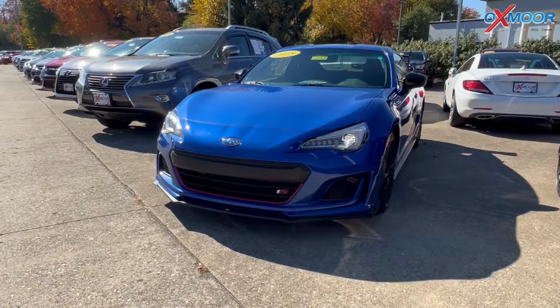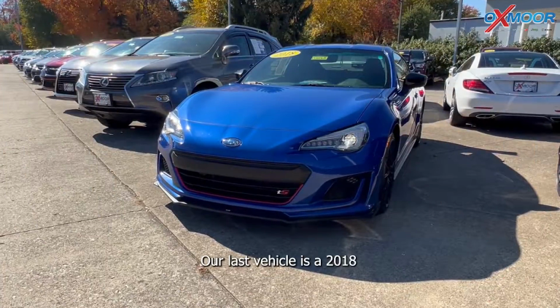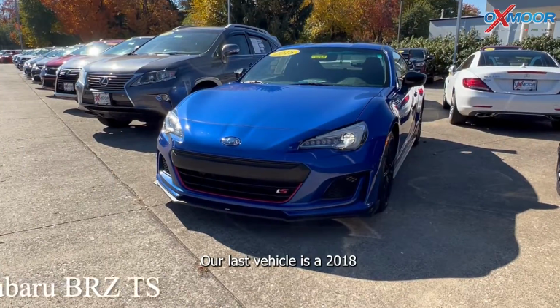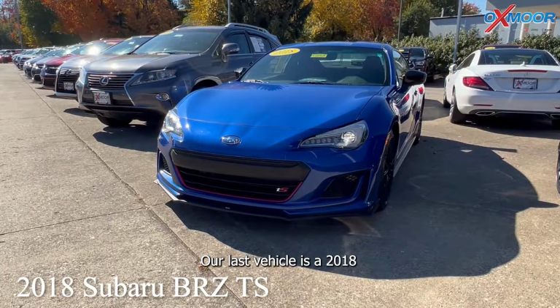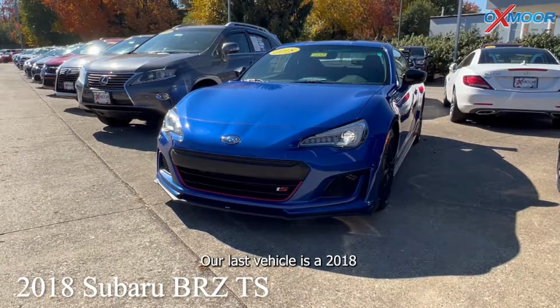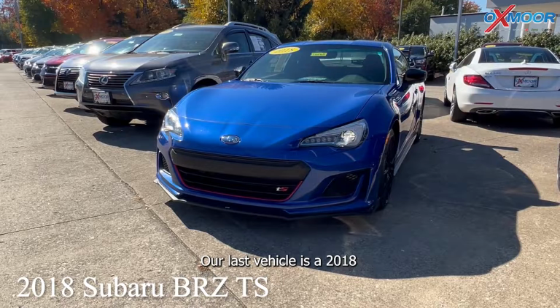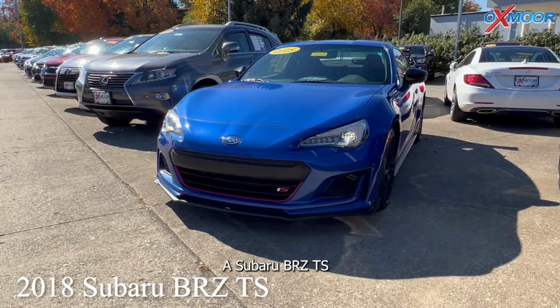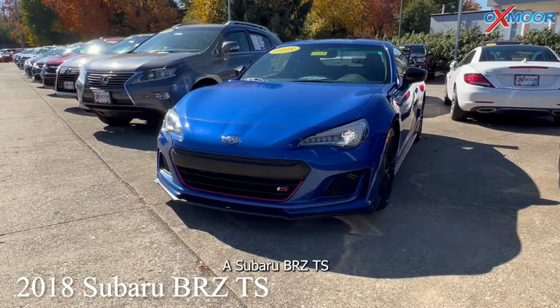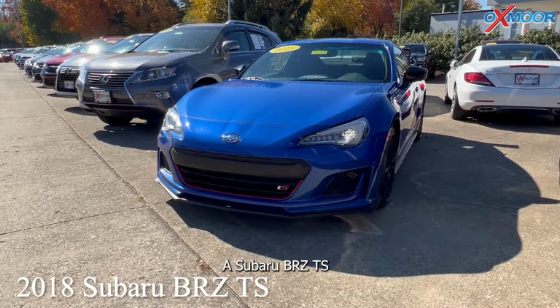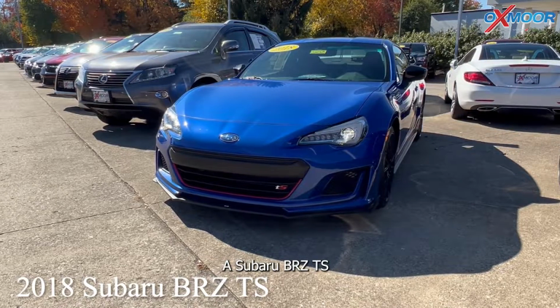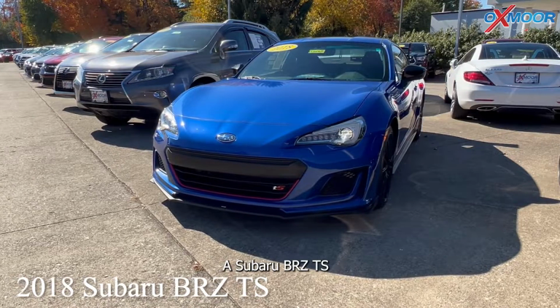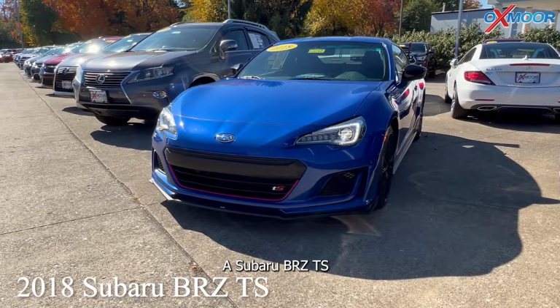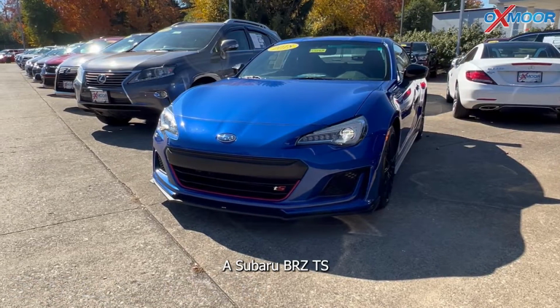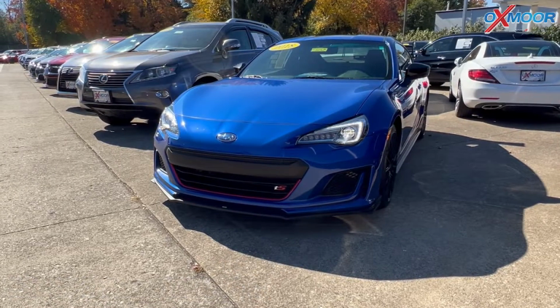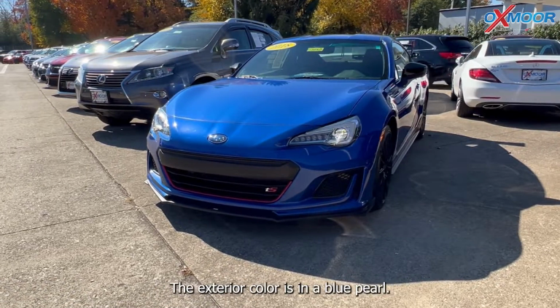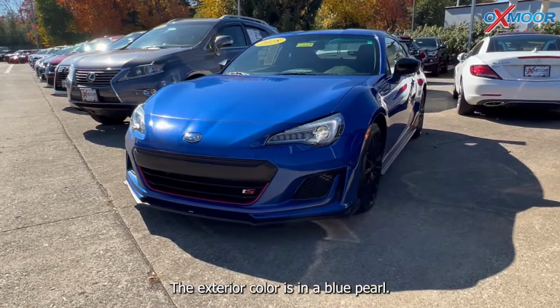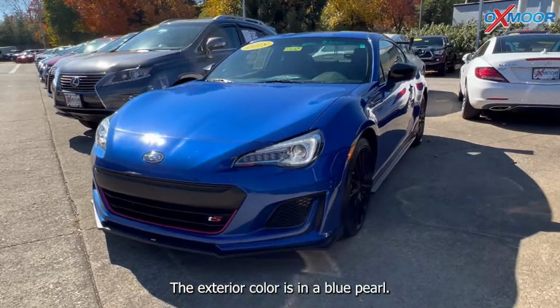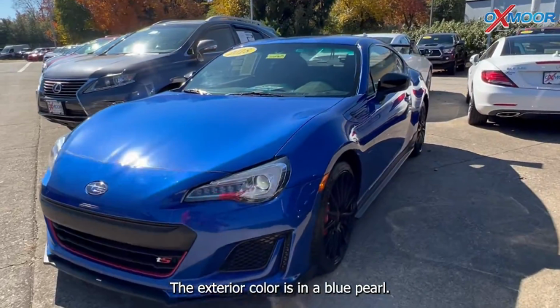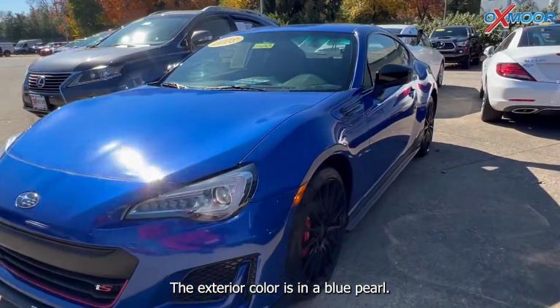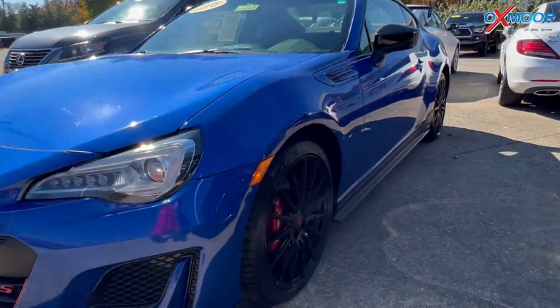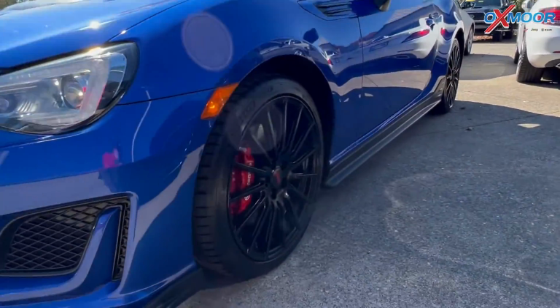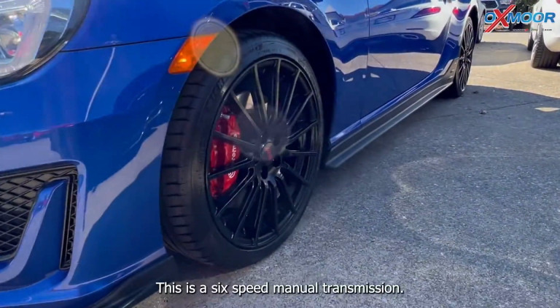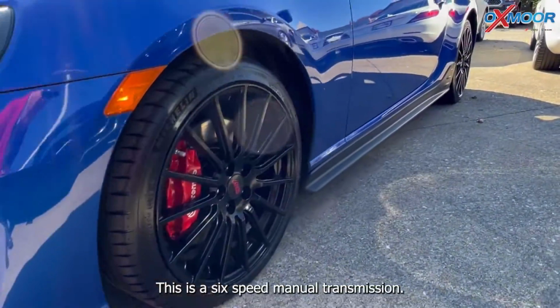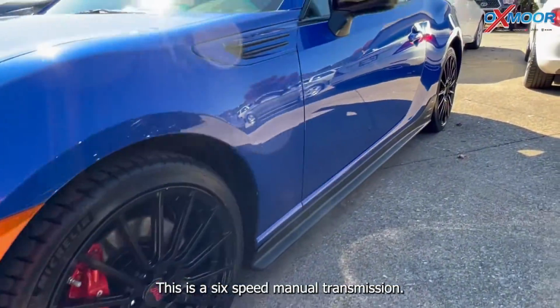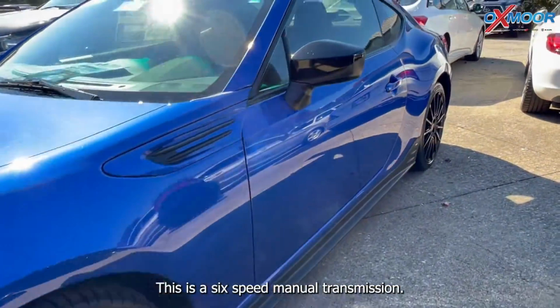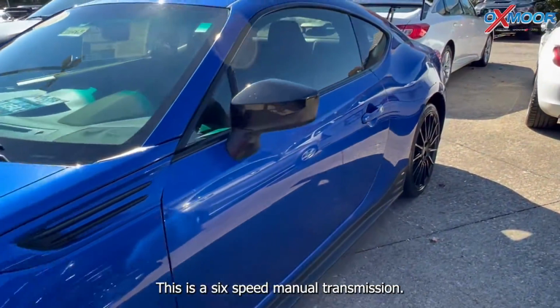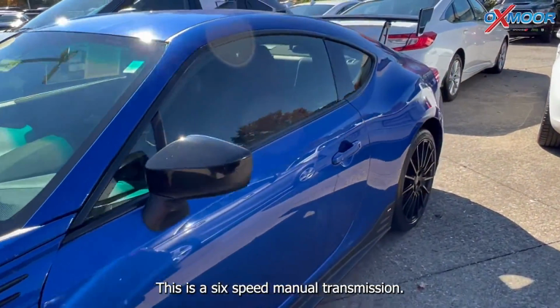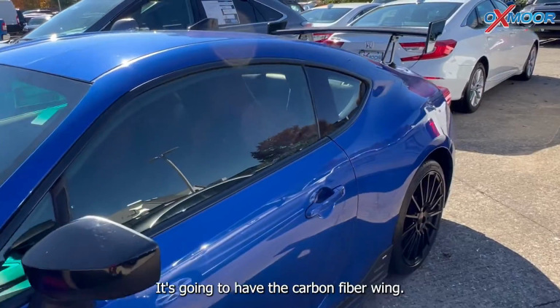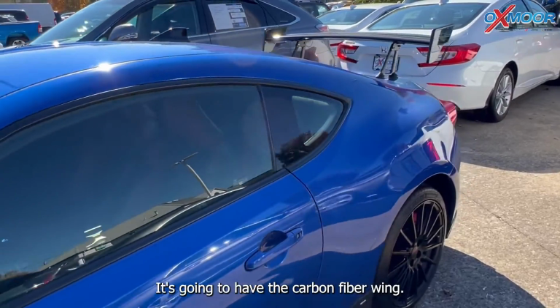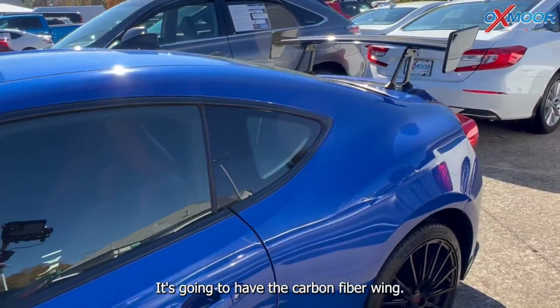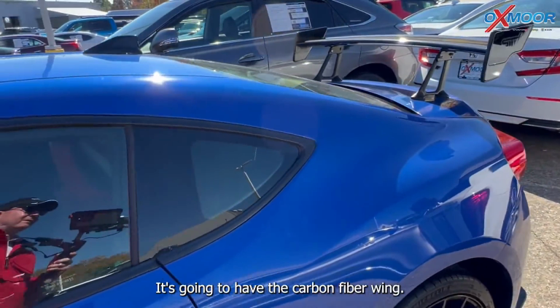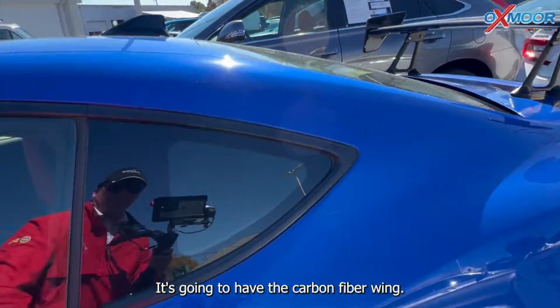Our last vehicle is a 2018 Subaru BRZ TS. The exterior color is in a blue pearl. This is a six-speed manual transmission and it's going to have the carbon fiber wing.